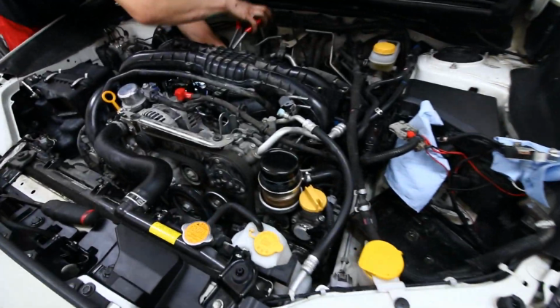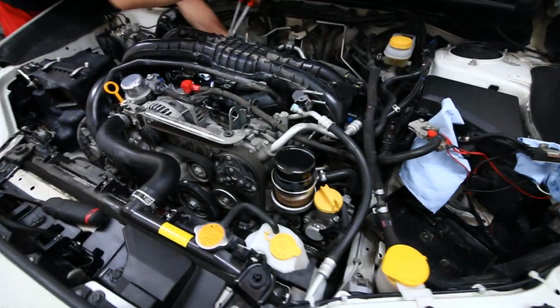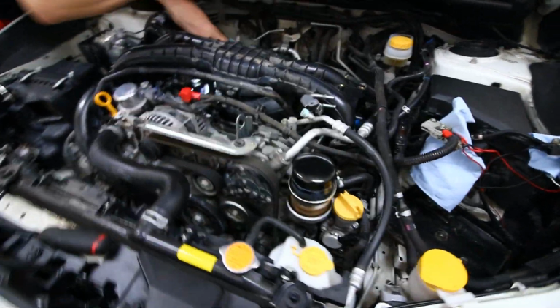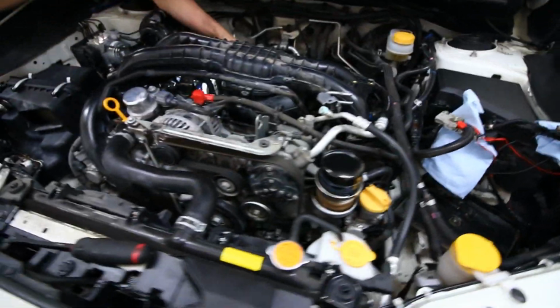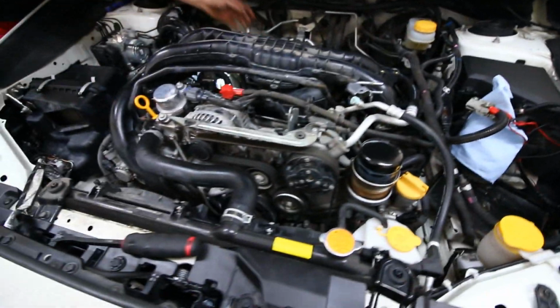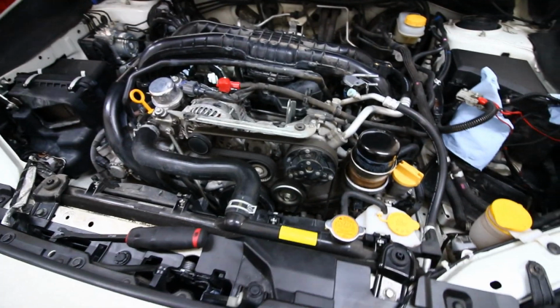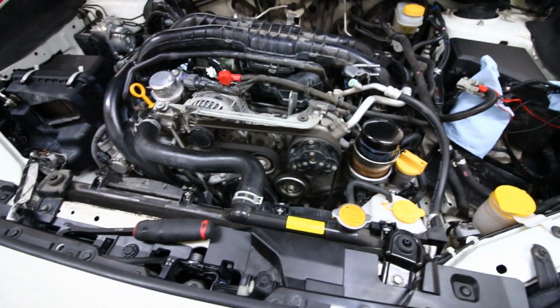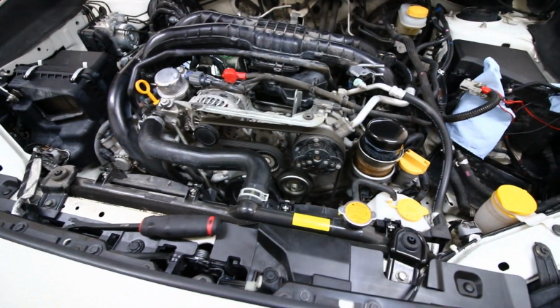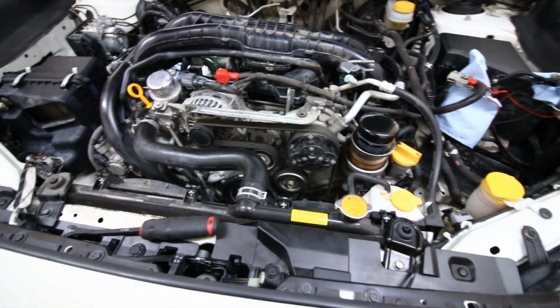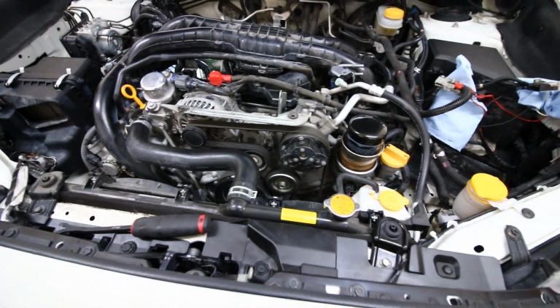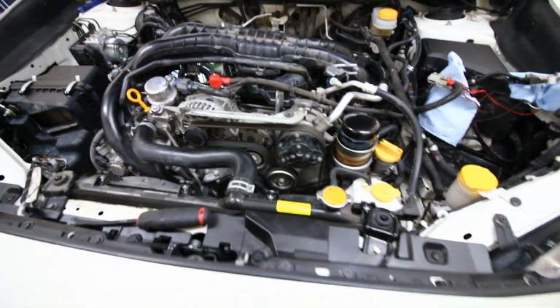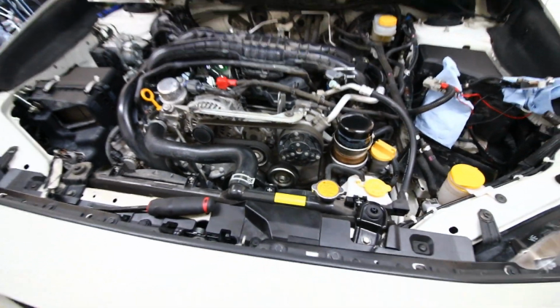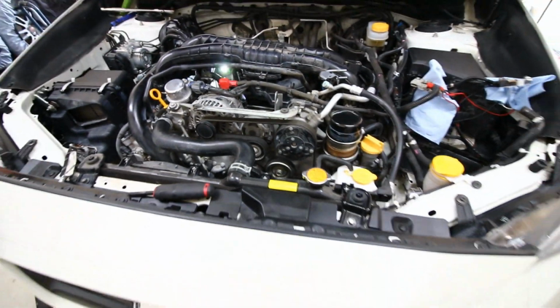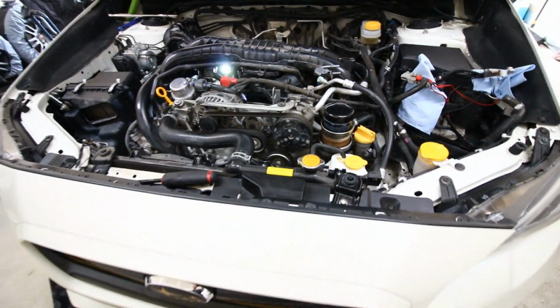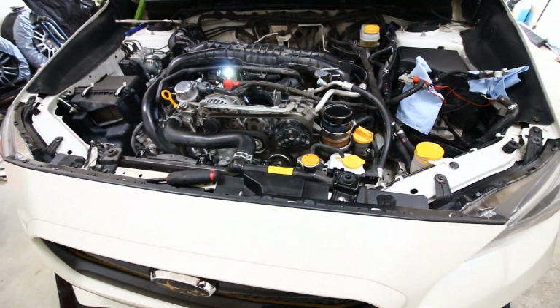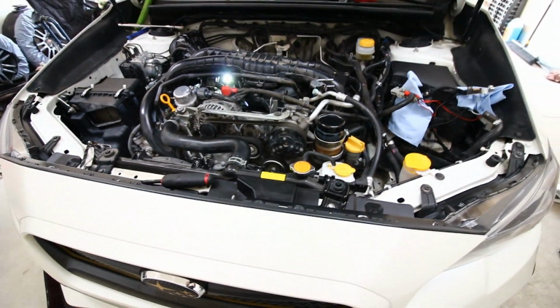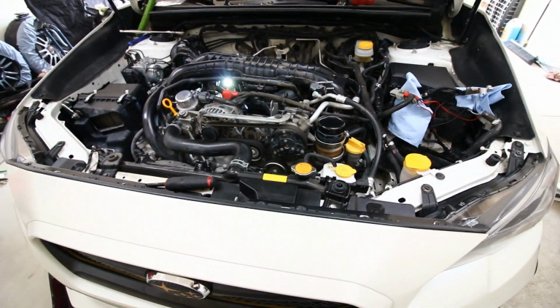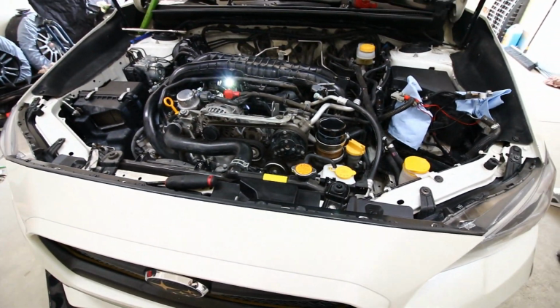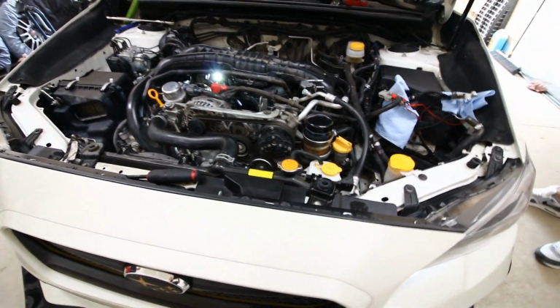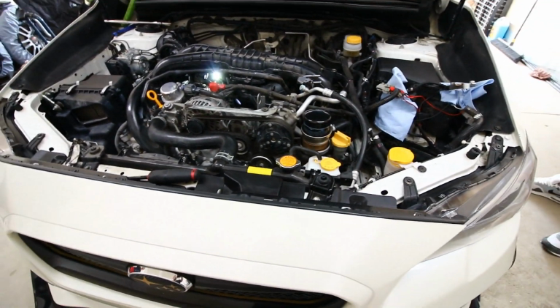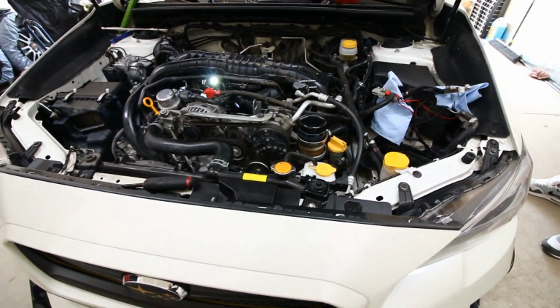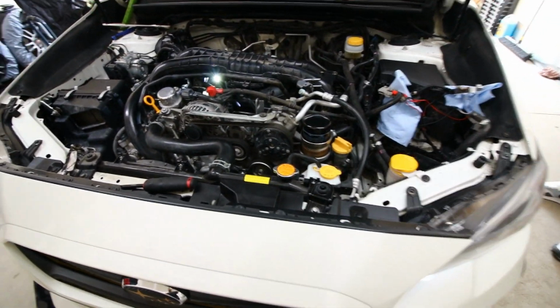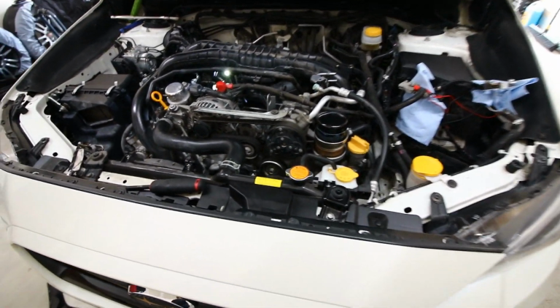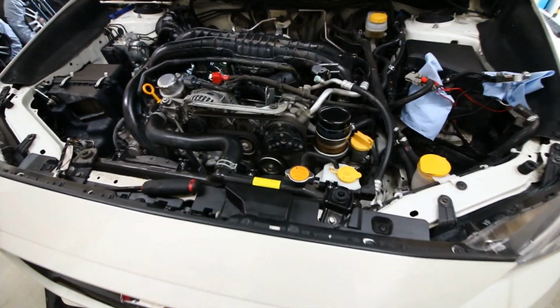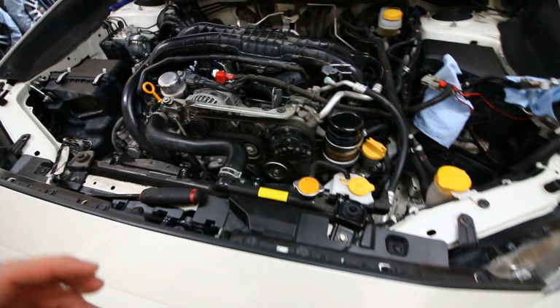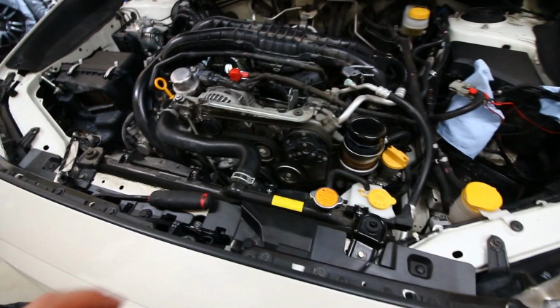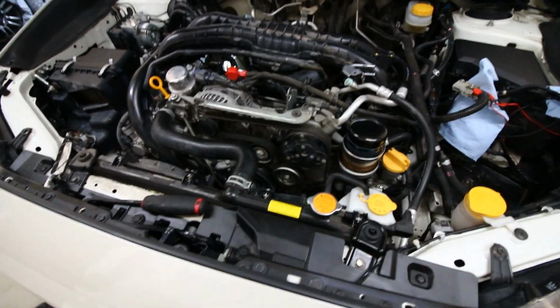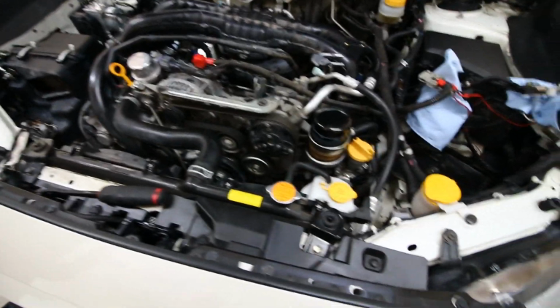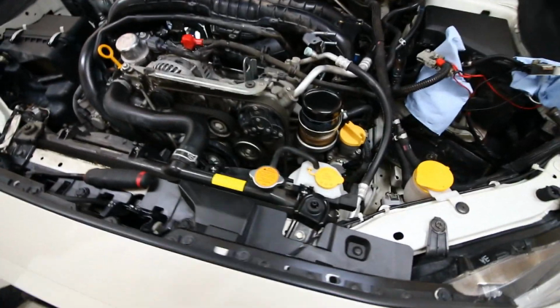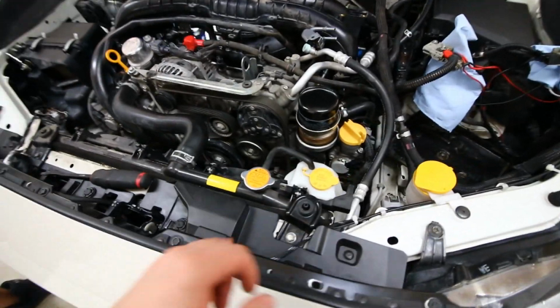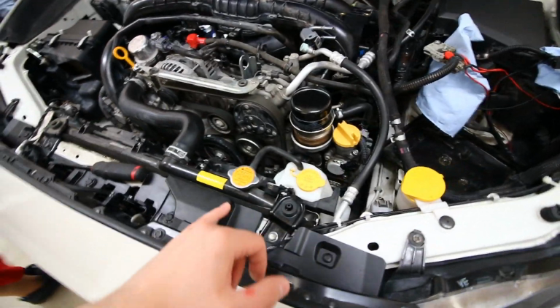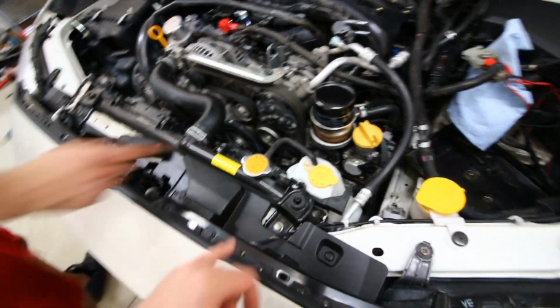It took about 45 minutes to do. You've got a bit of coolant spill when you do it and you're going to have to burp the coolant a bit to make sure it's okay.